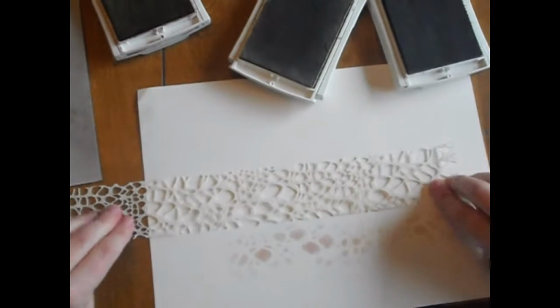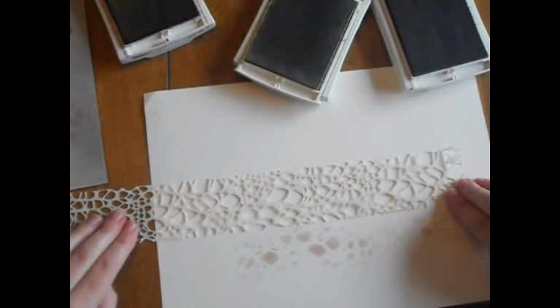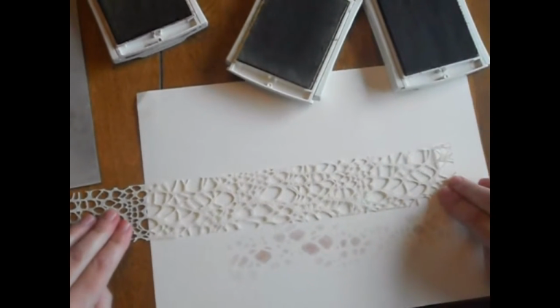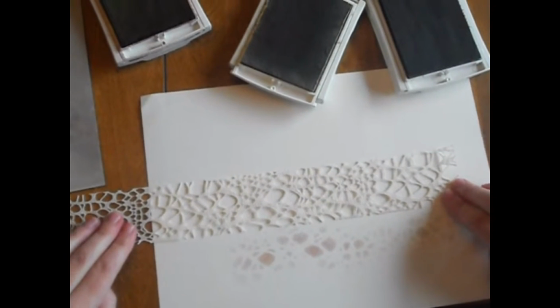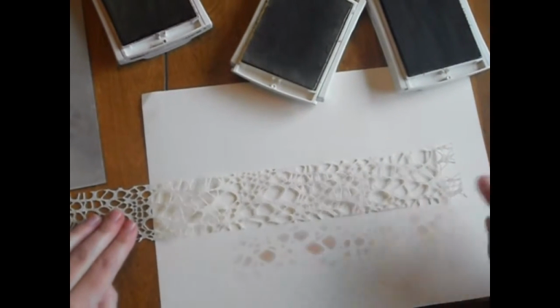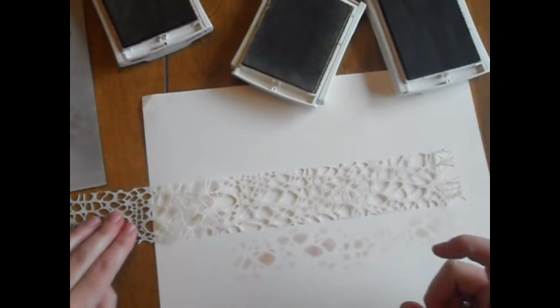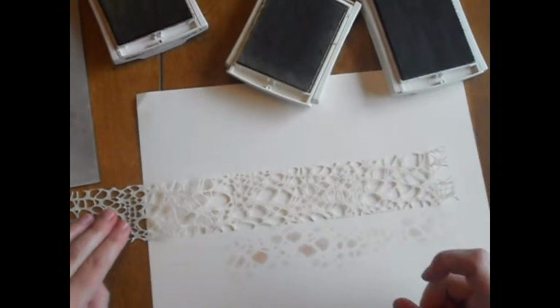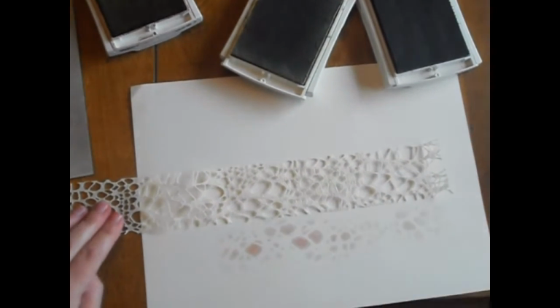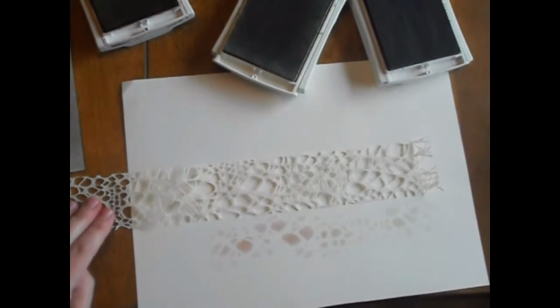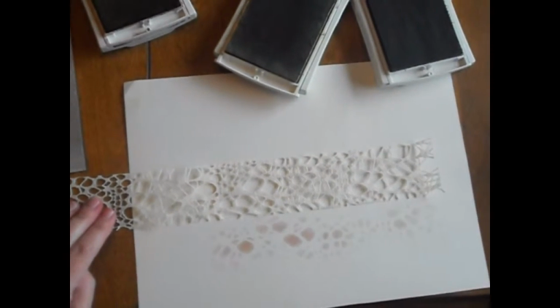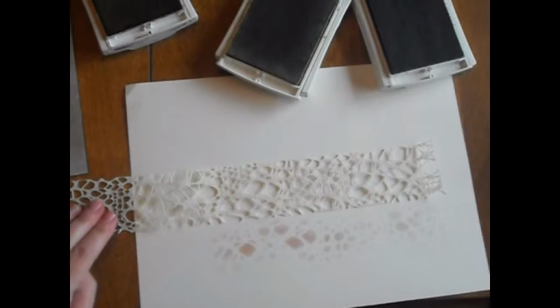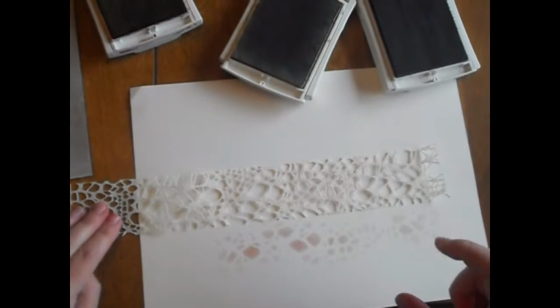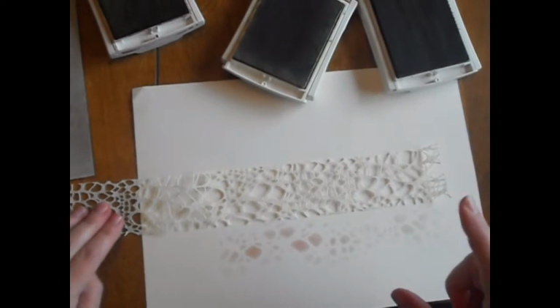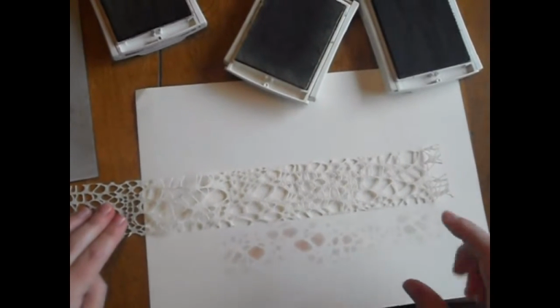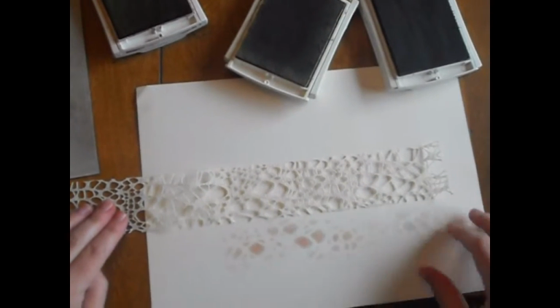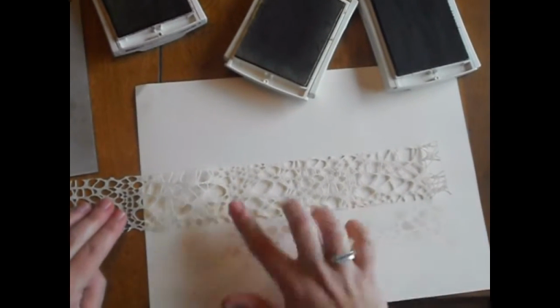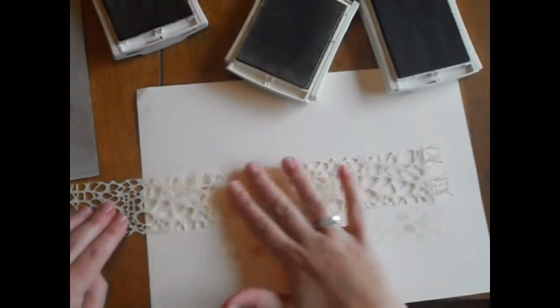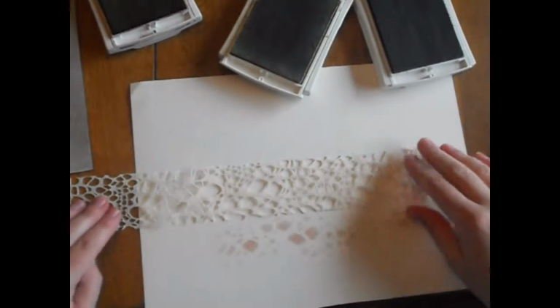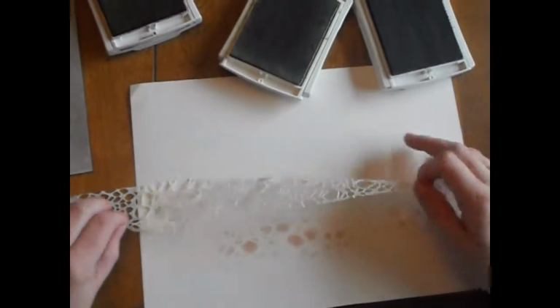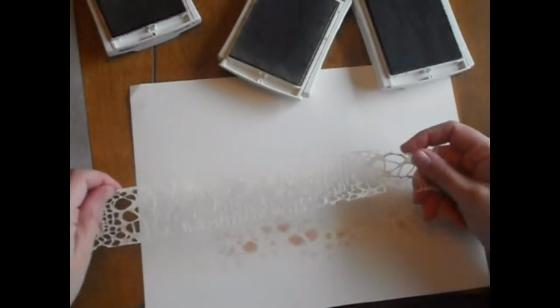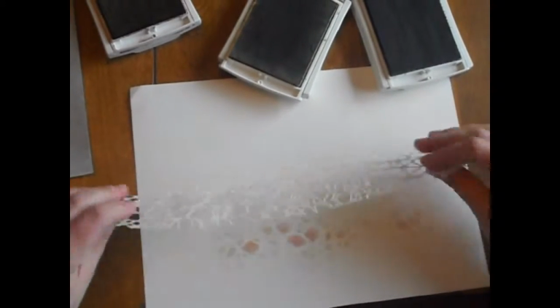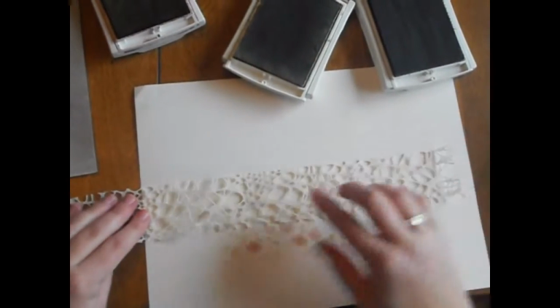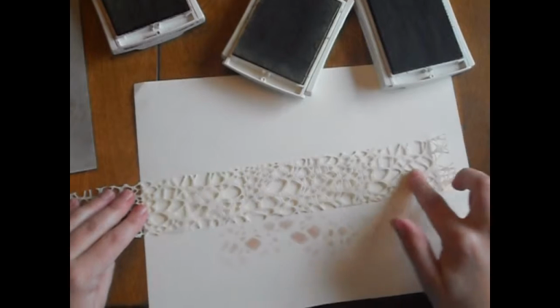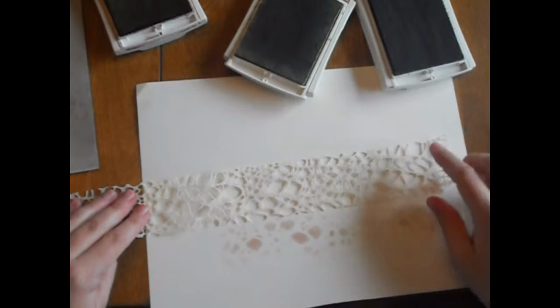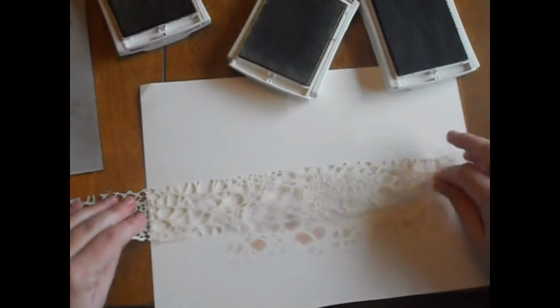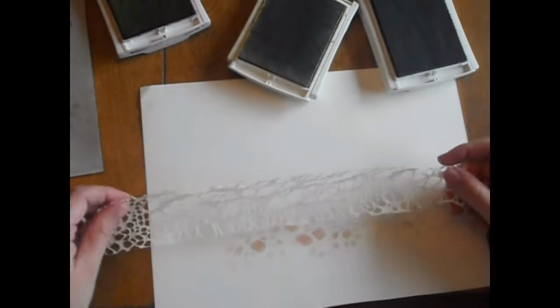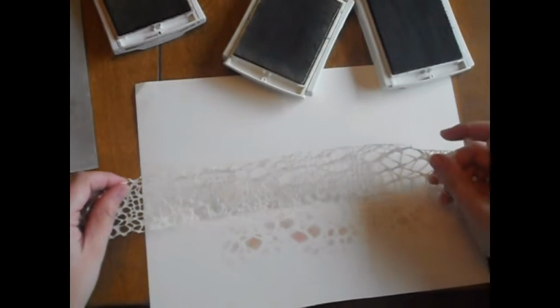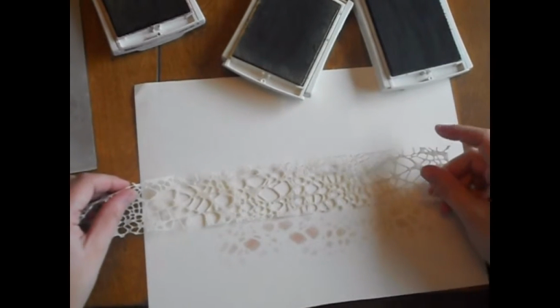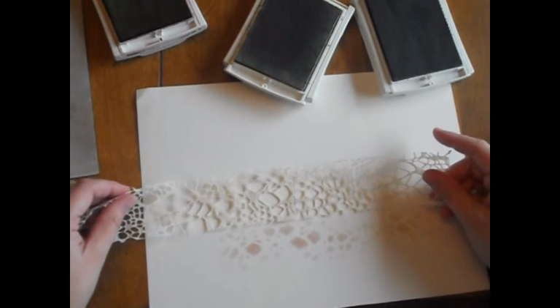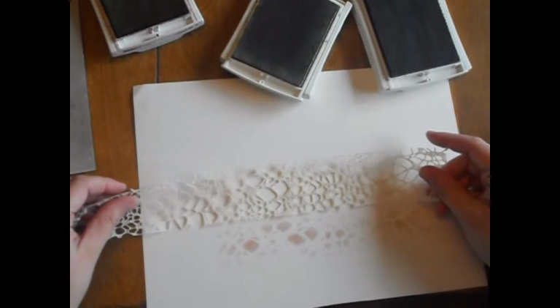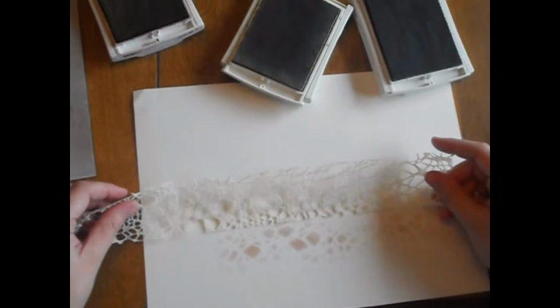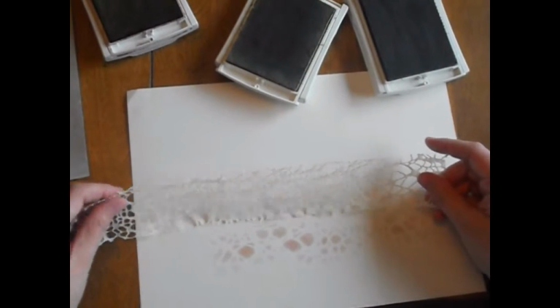So I can actually flip it over and use it again. If you were going to use a mist like a glimmer mist or spritz of some kind on here, it will really saturate it and turn it into whatever color. But just by using a little bit of ink I'm going to be able to use this again.